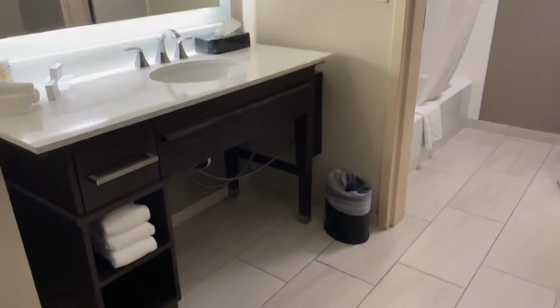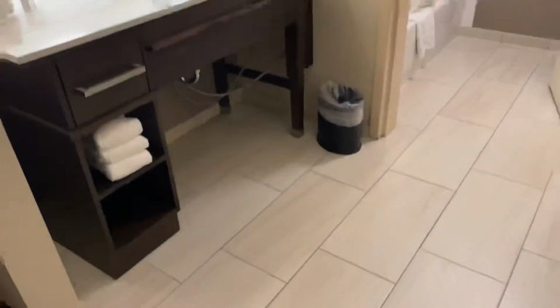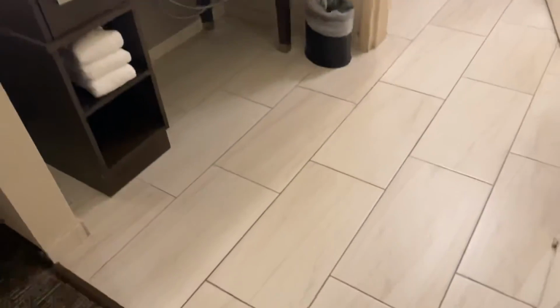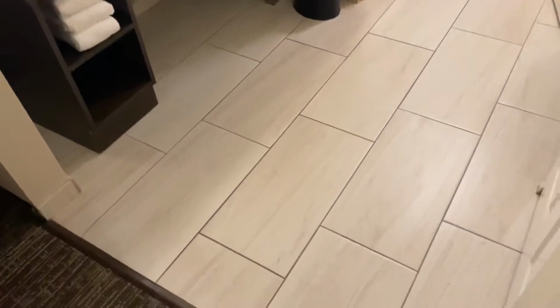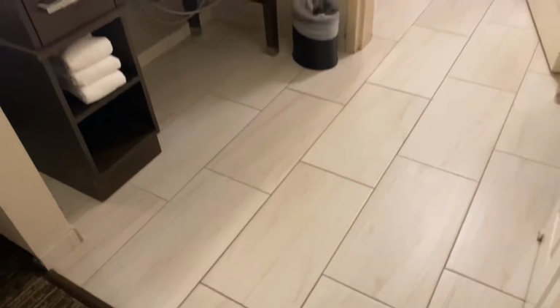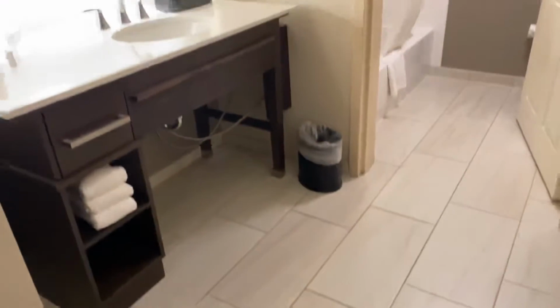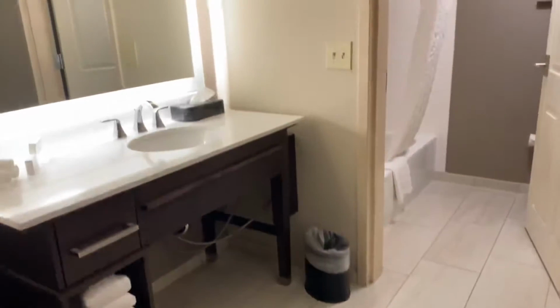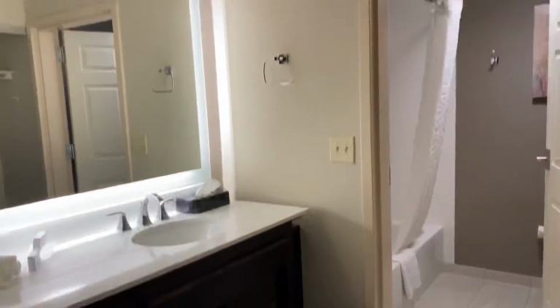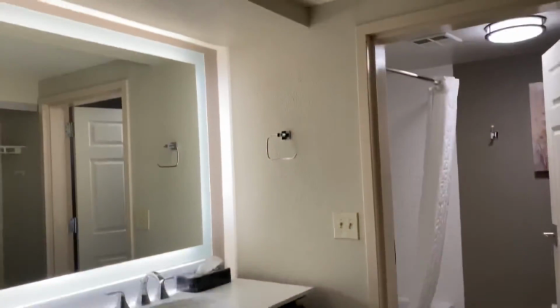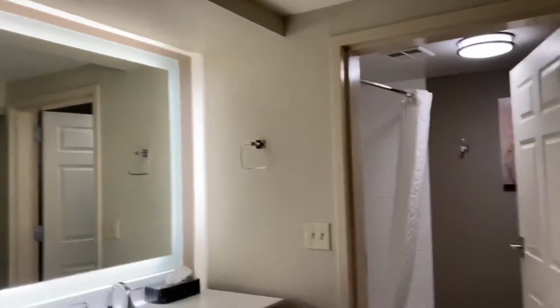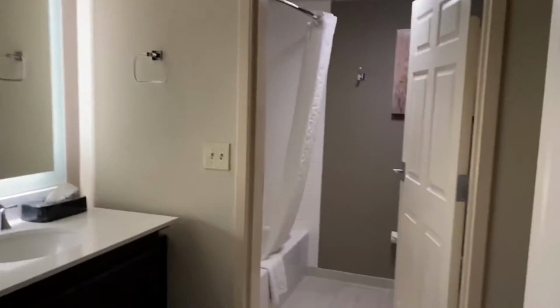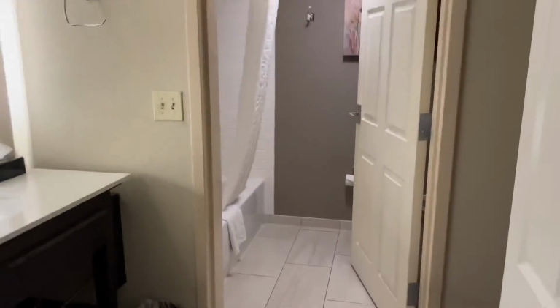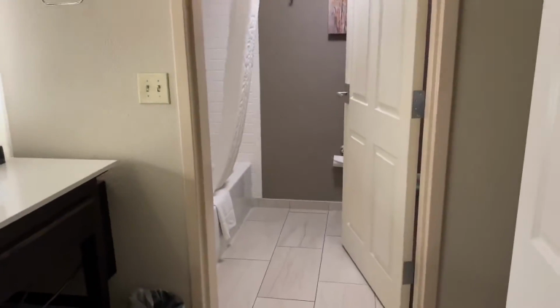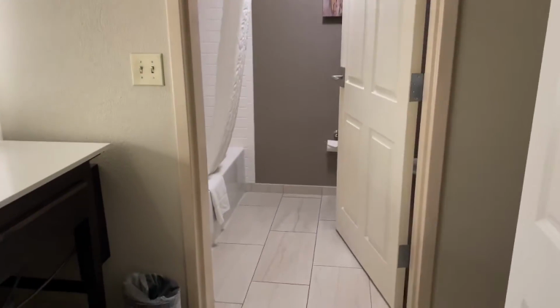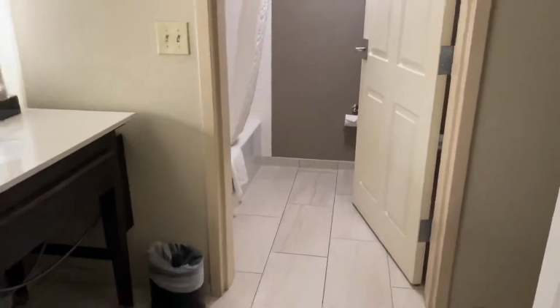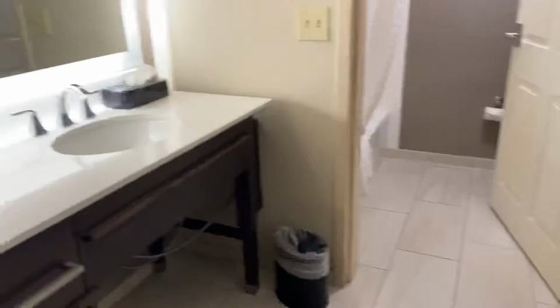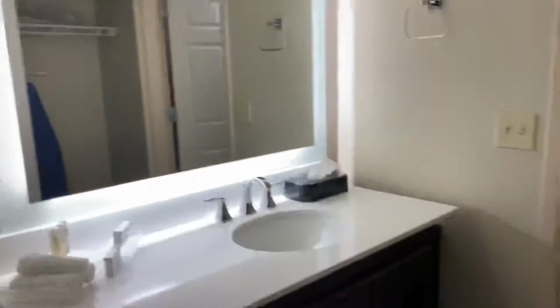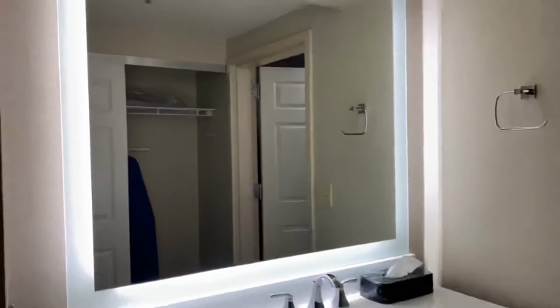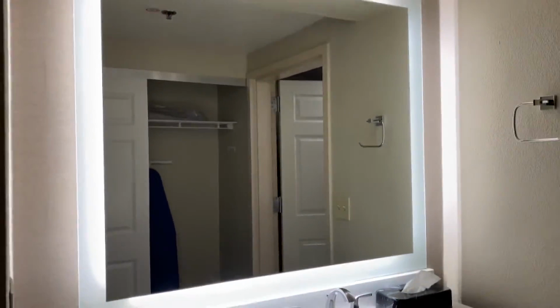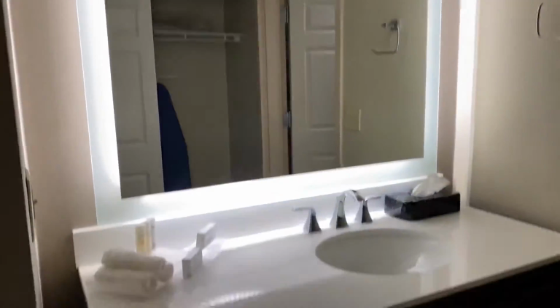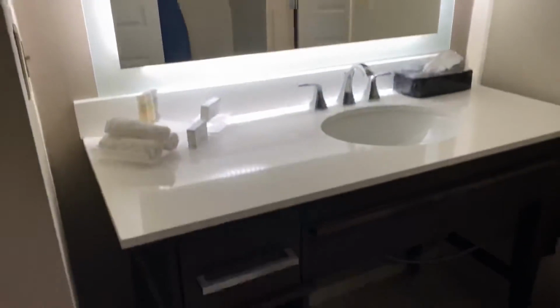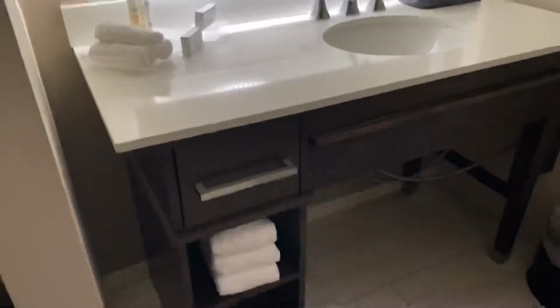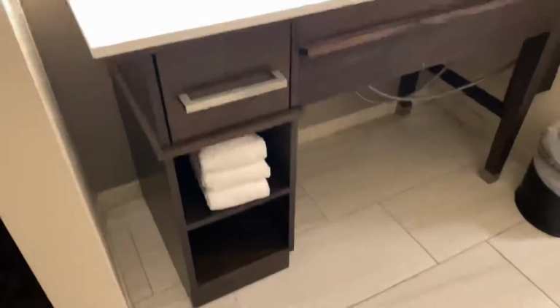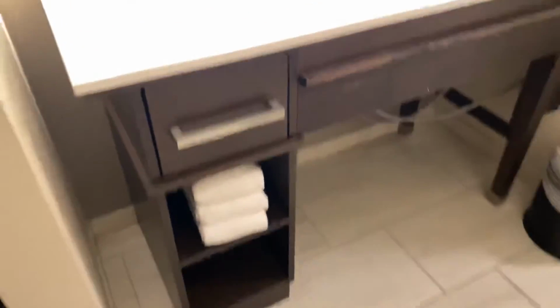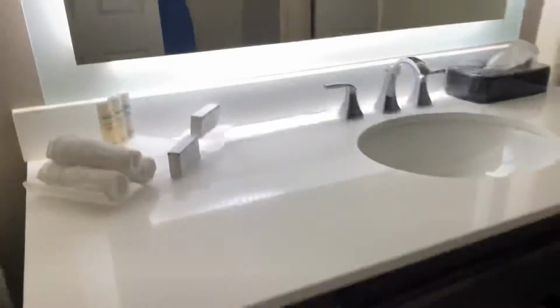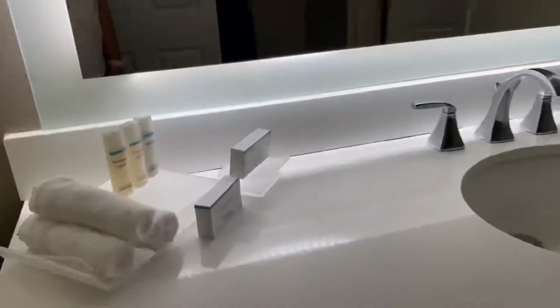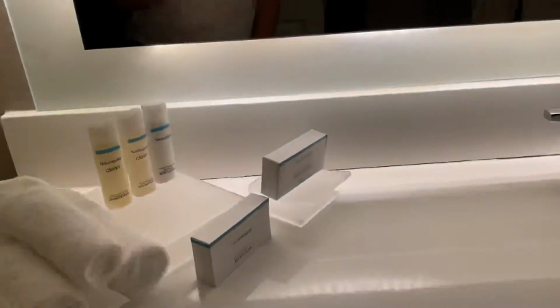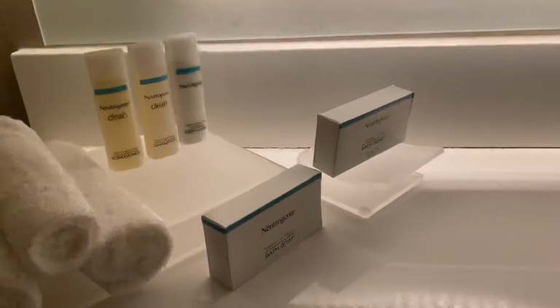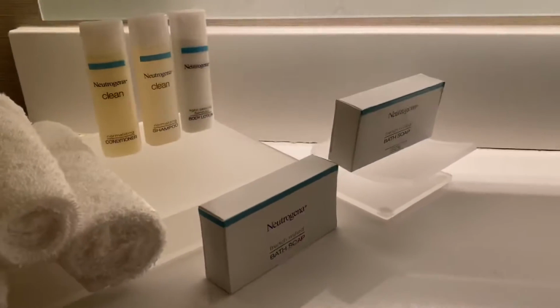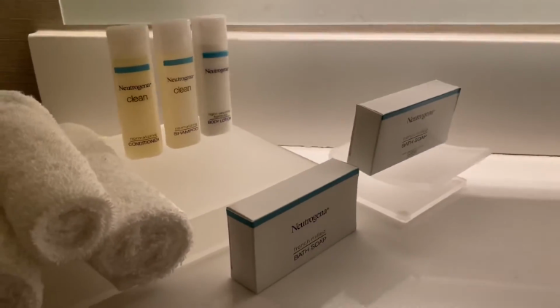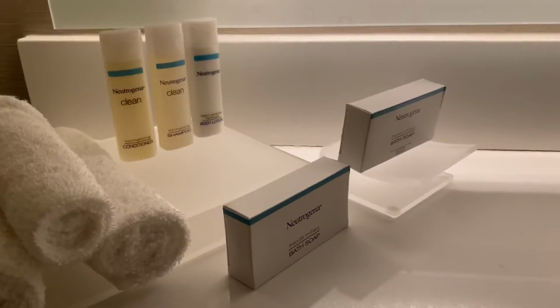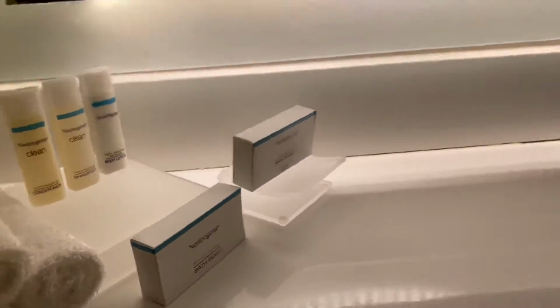This right here is your ensuite bathroom, so there is no door, but the good news is that there is a door to the actual toilet, which is great. Really nice backlit mirror right here. You do already have your amenities — they have Neutrogena products in here.